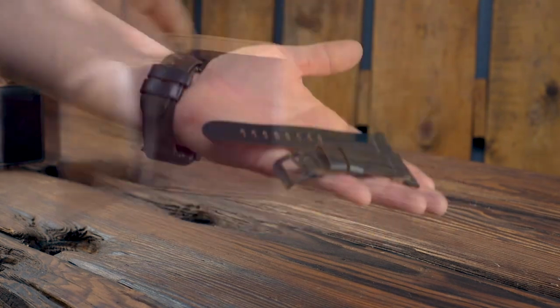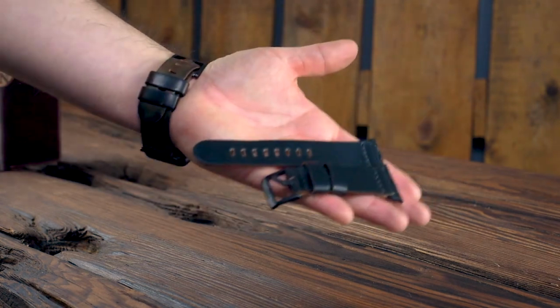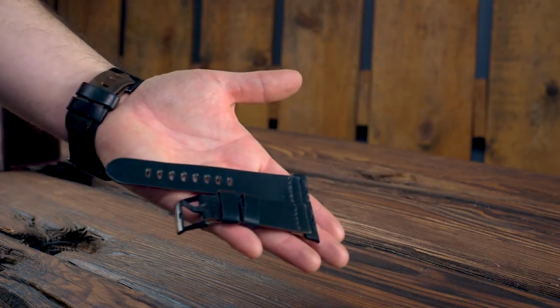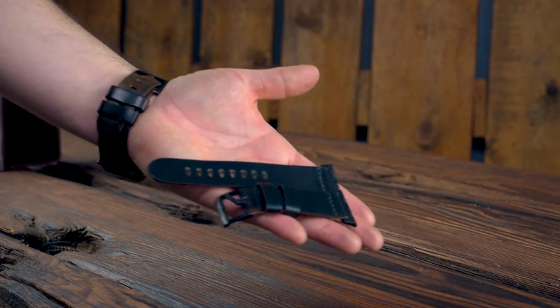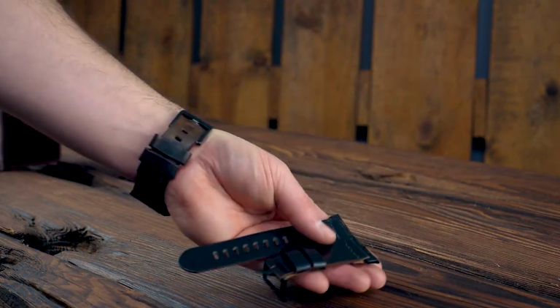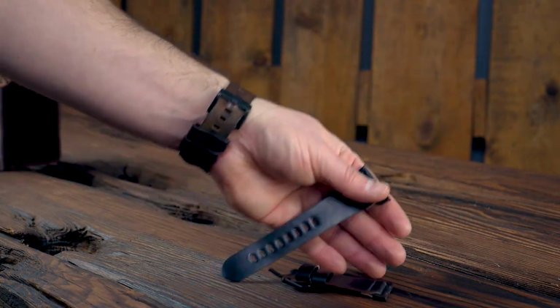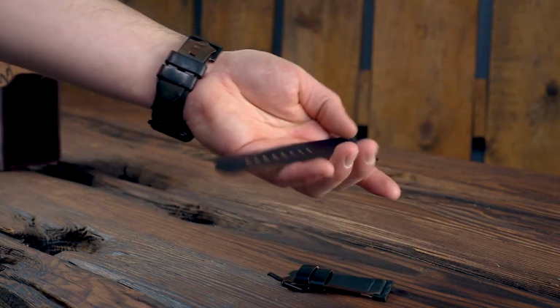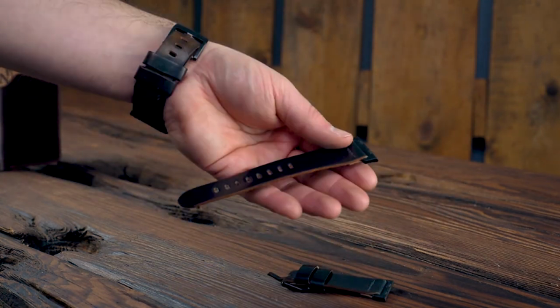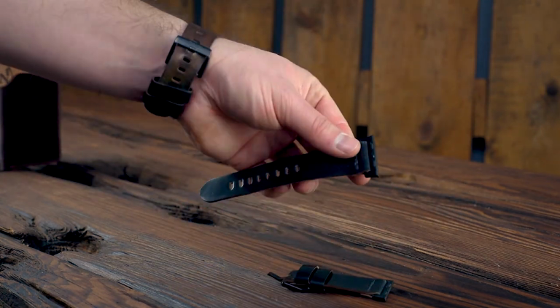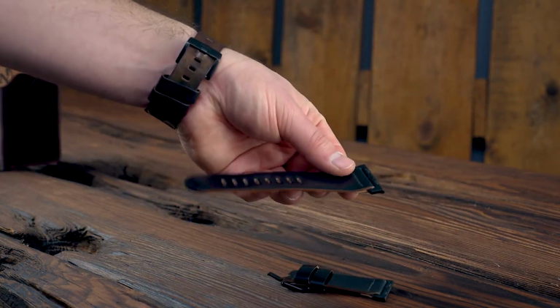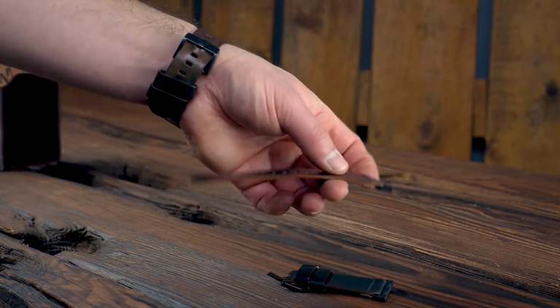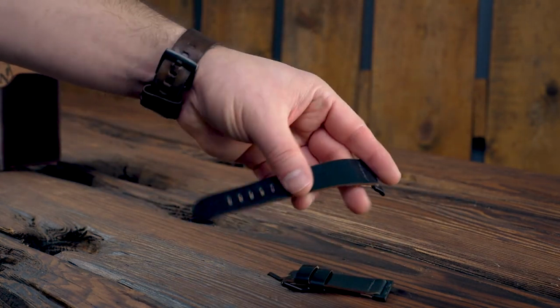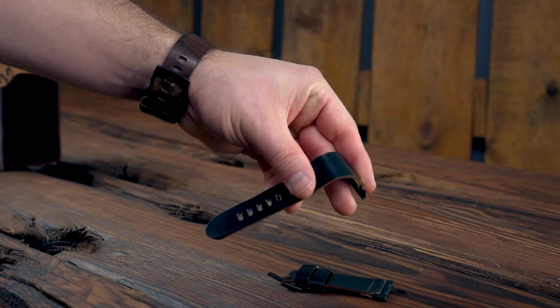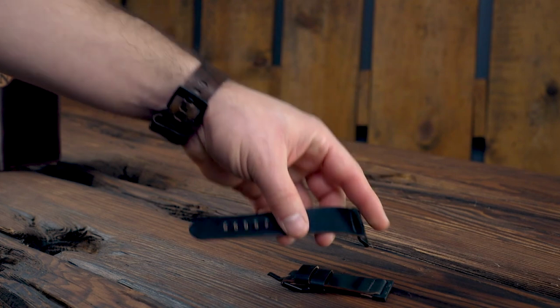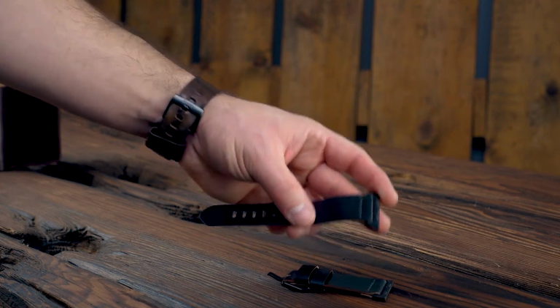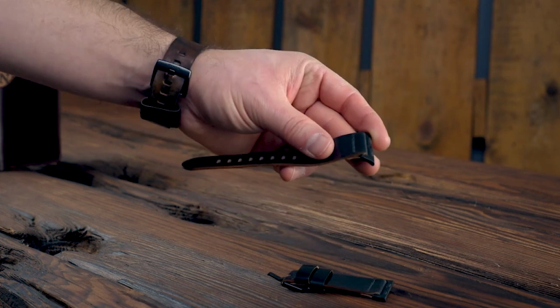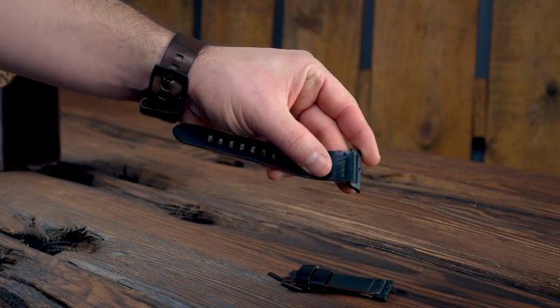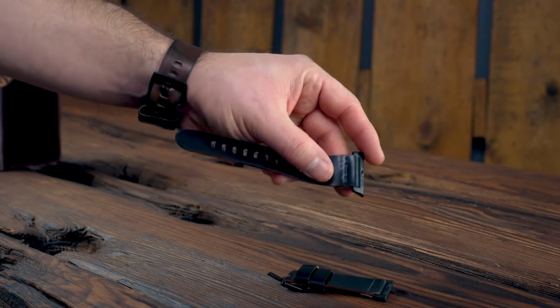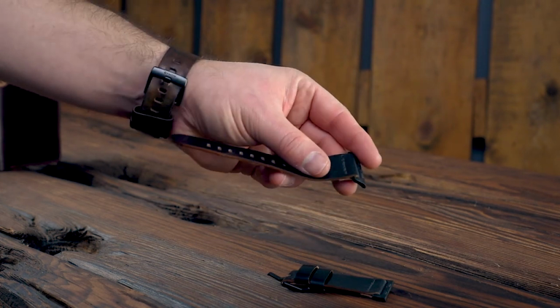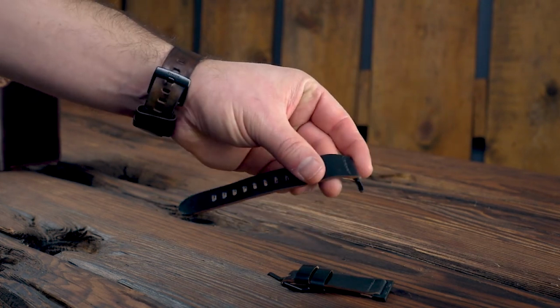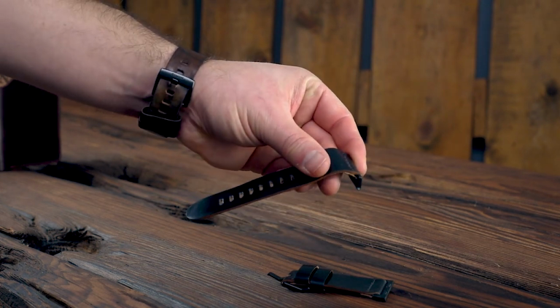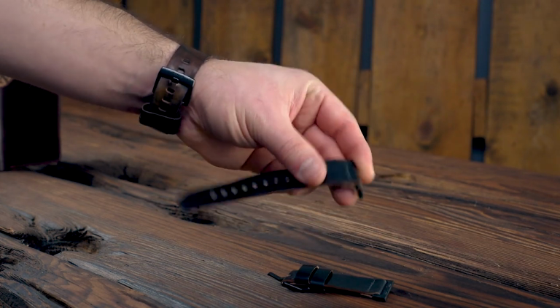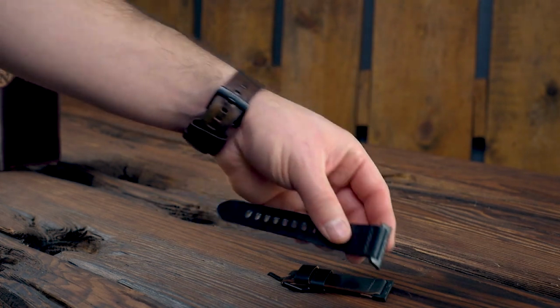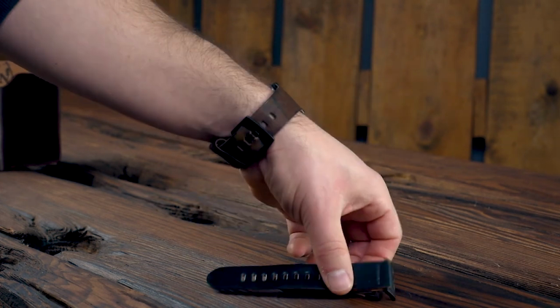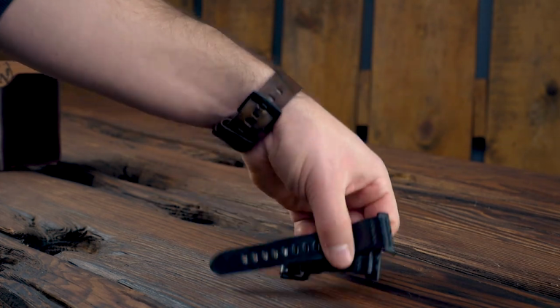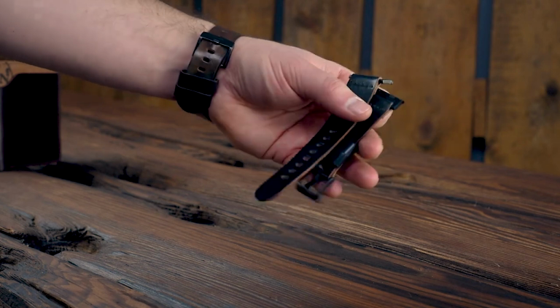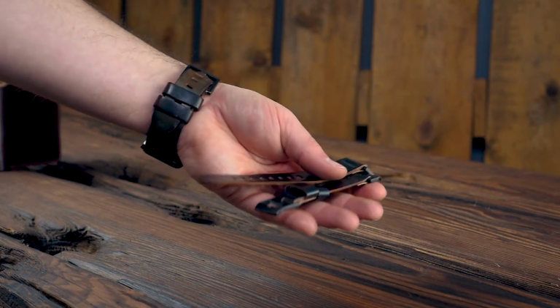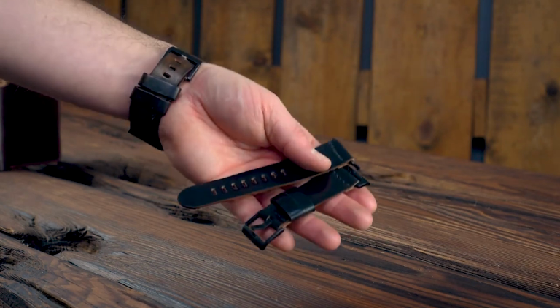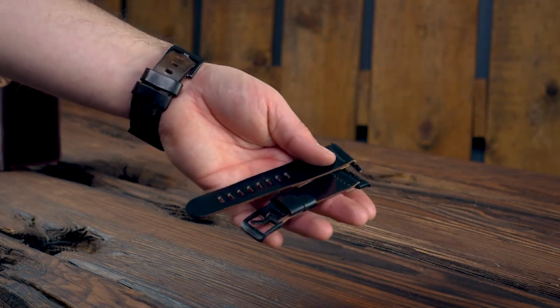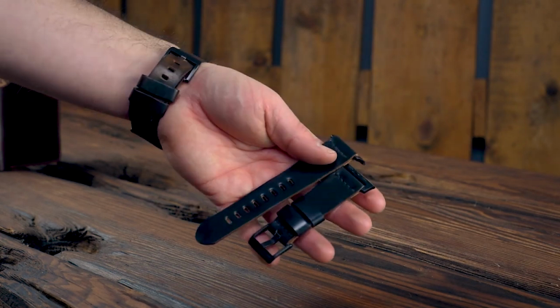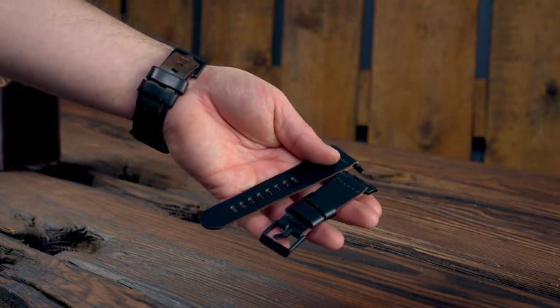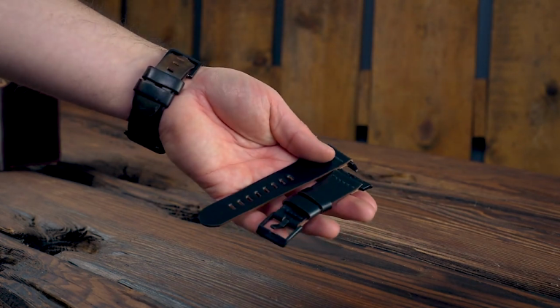I almost forgot one more — this is an Apple Watch band in black shell cordovan. This one just has very minor stitching issues that aren't up to our normal standards. If you're looking for a watch band, this will be up there on the flash sale page as well.